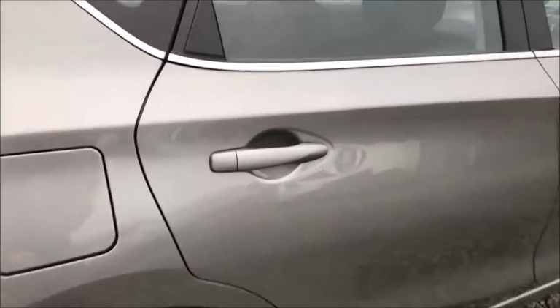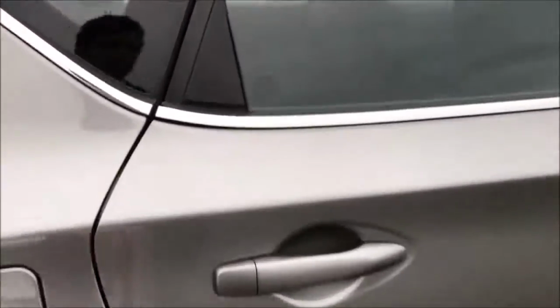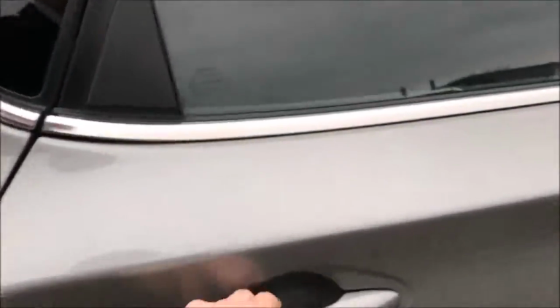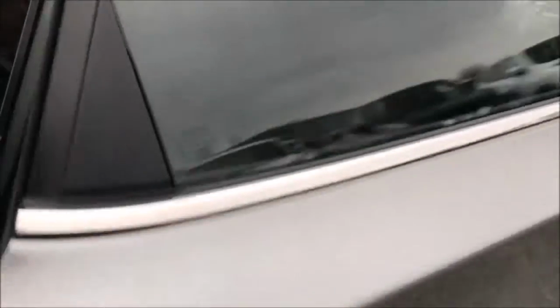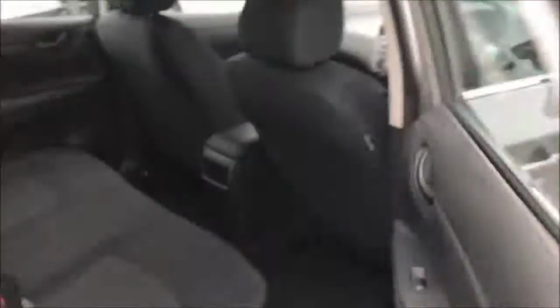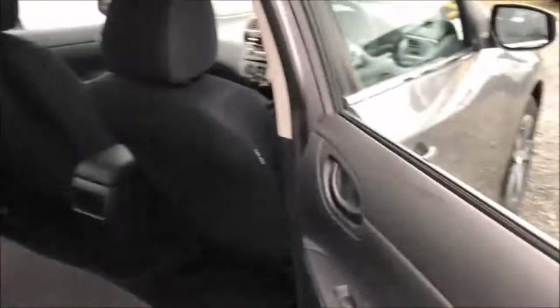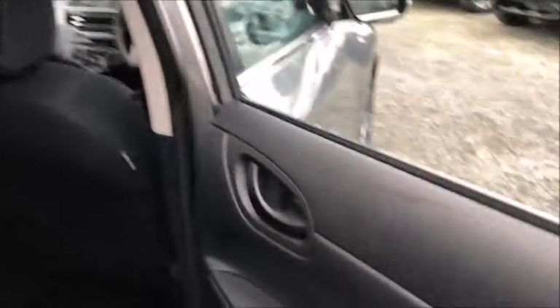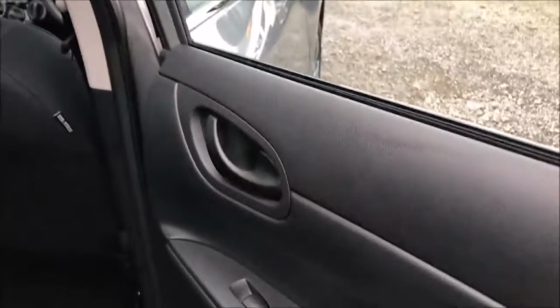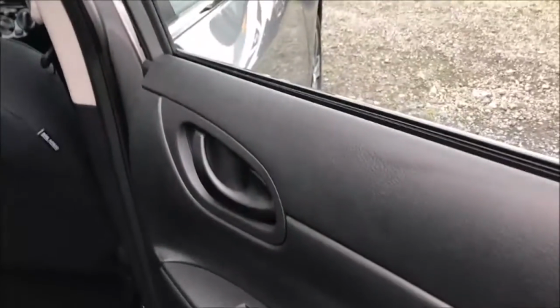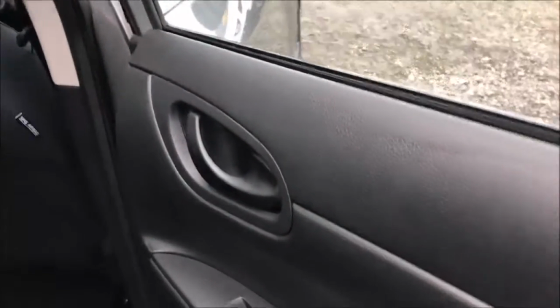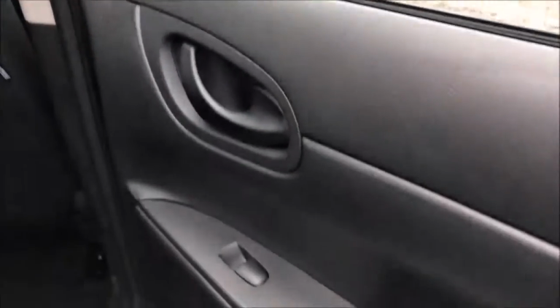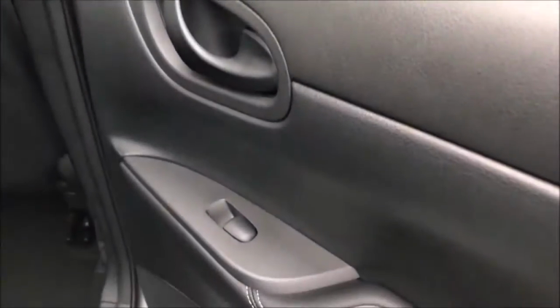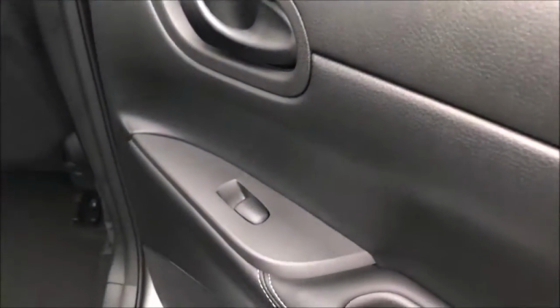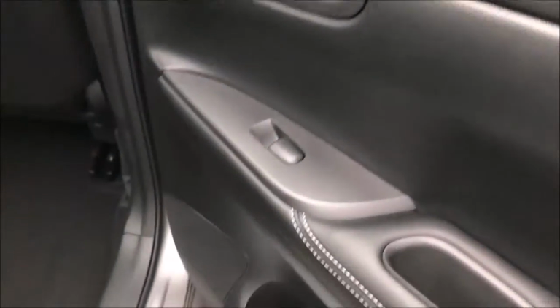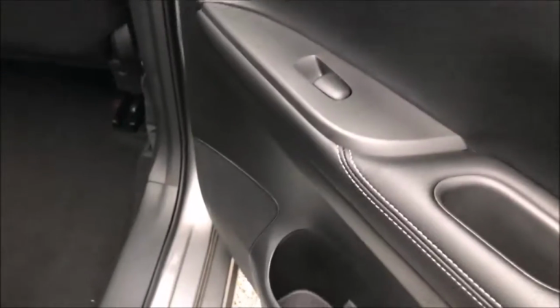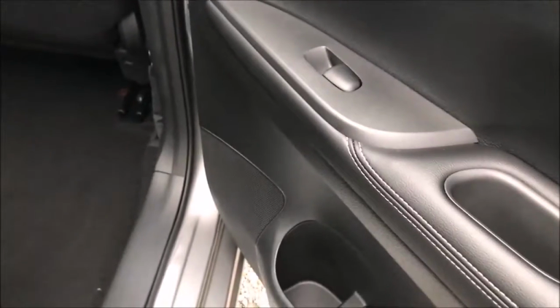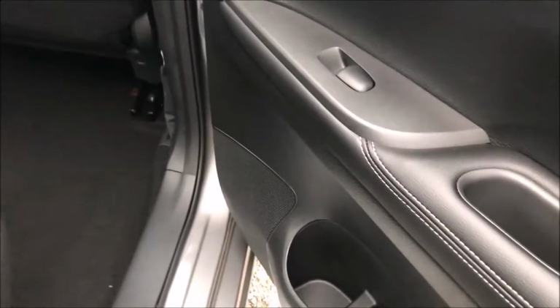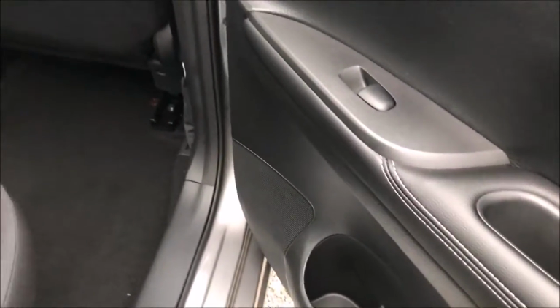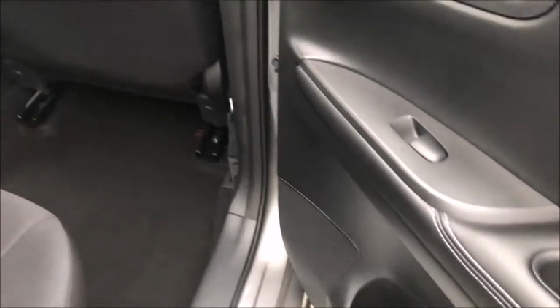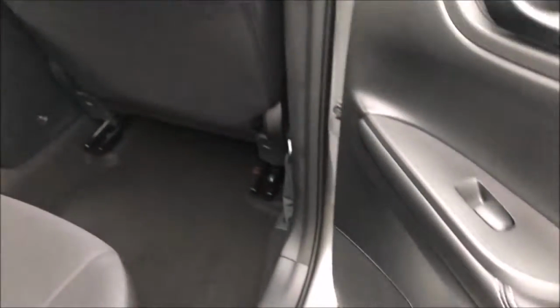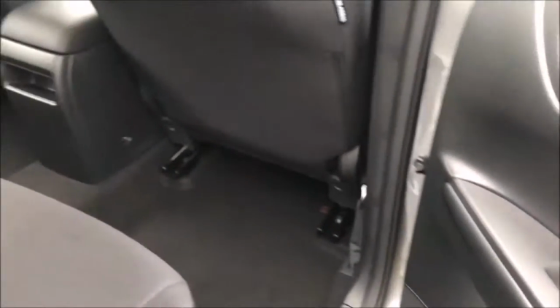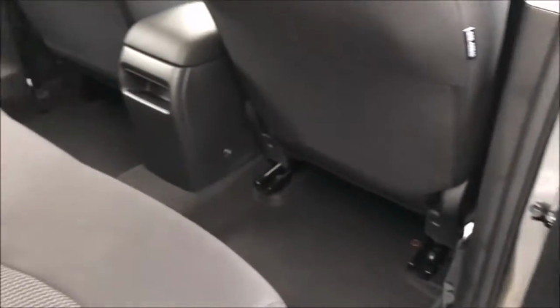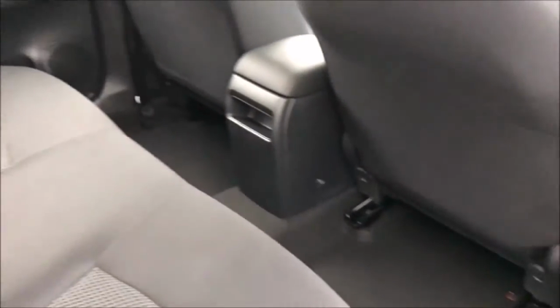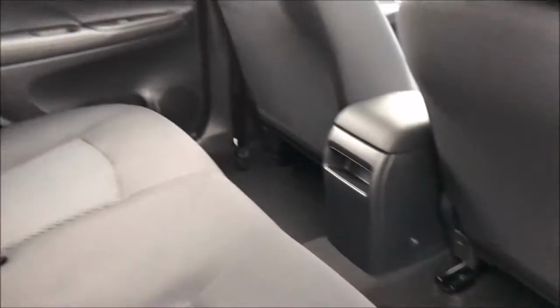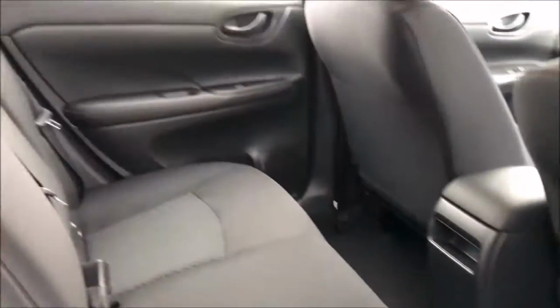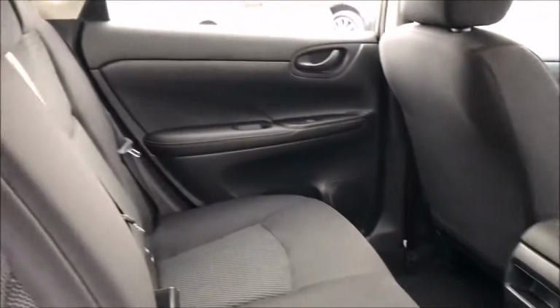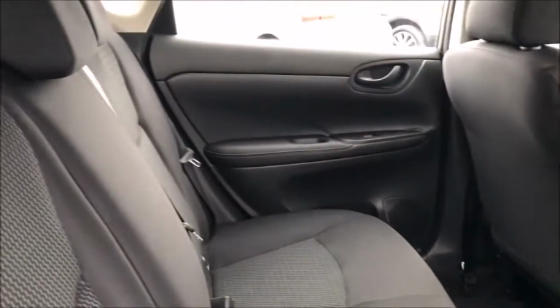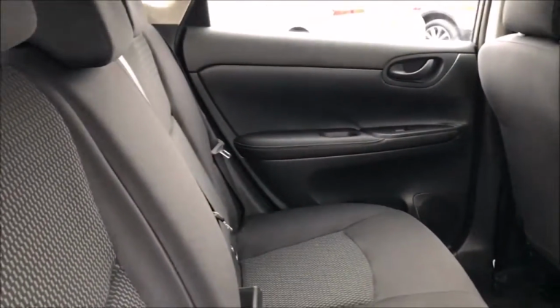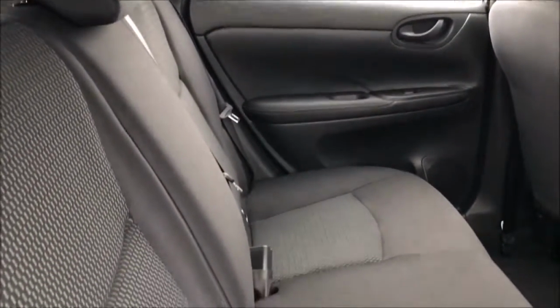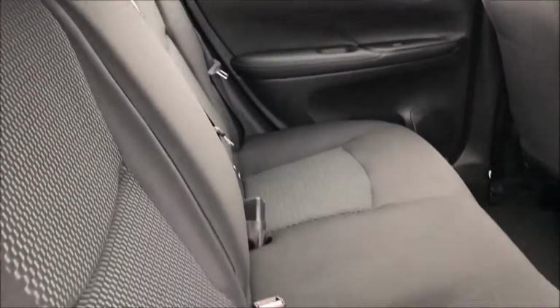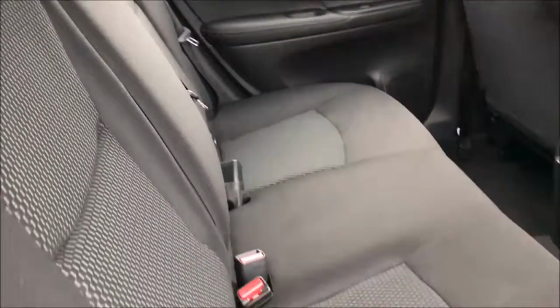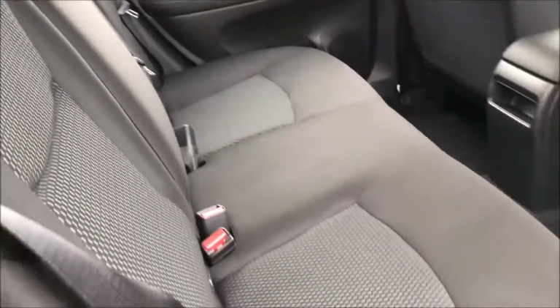Opening up the rear door, you'll notice this model is fitted with black finished door handles, electric windows throughout and stereo speakers. Inside here you'll also notice the large amount of leg and headroom this car has to offer, along with the black cloth upholstery which is all in excellent condition.